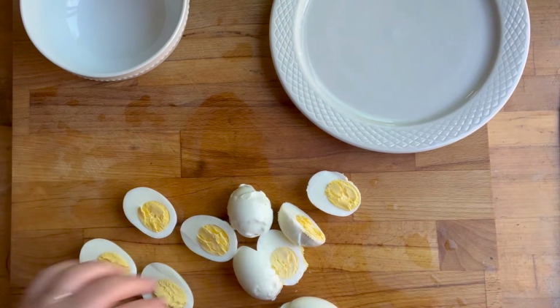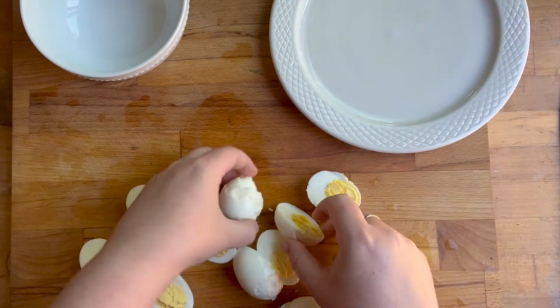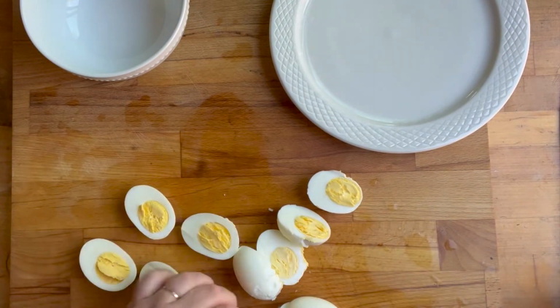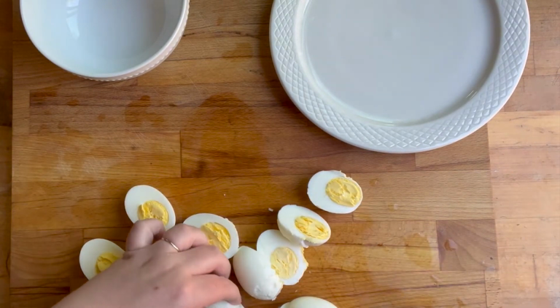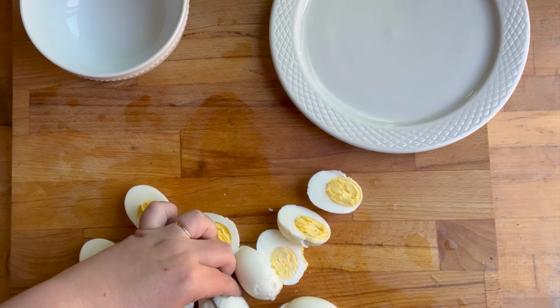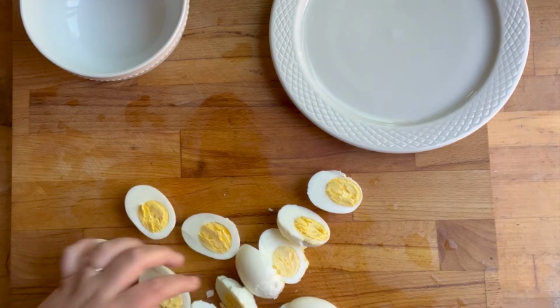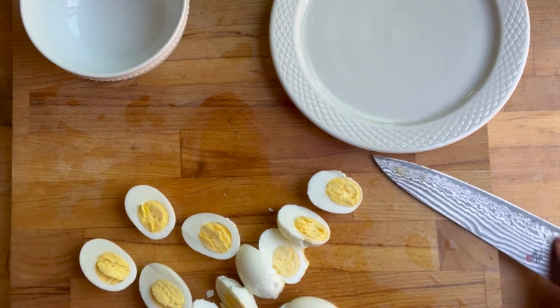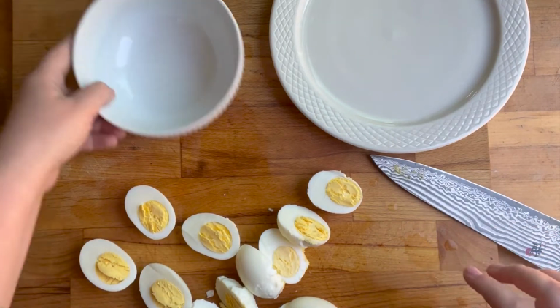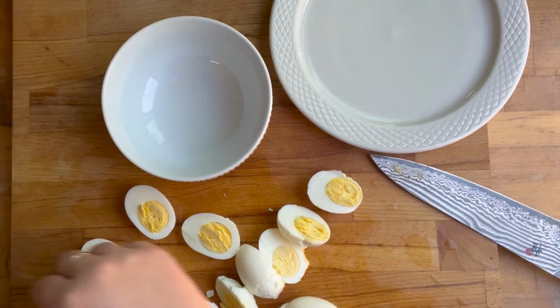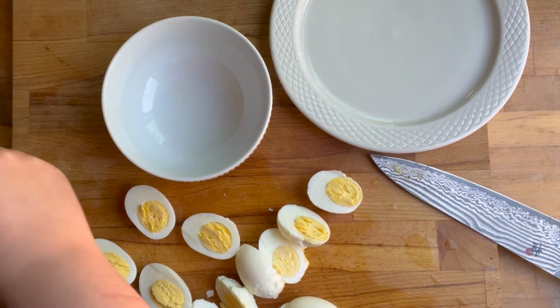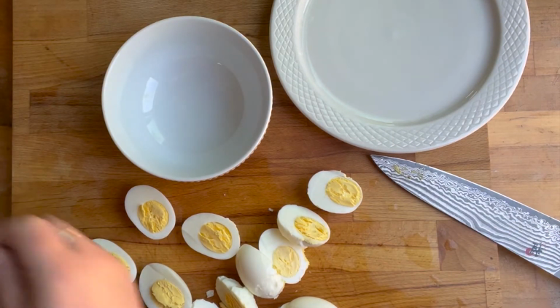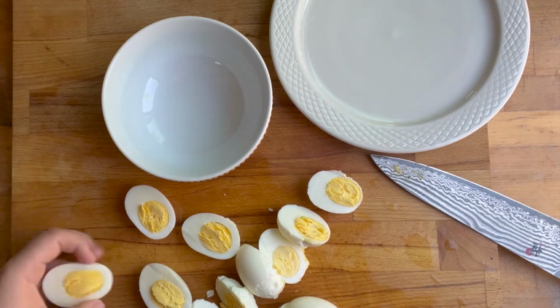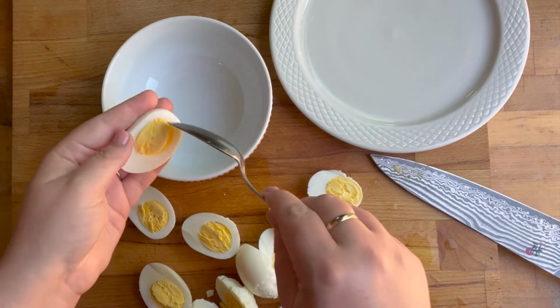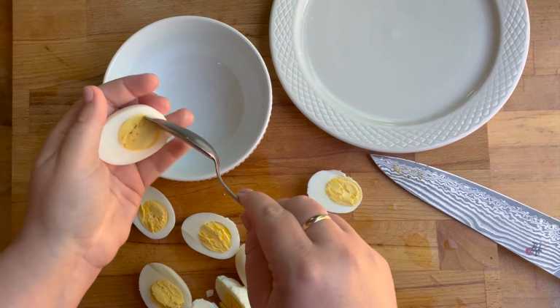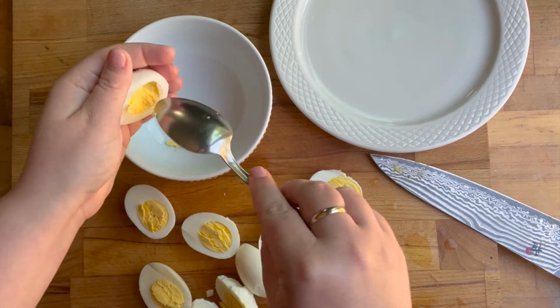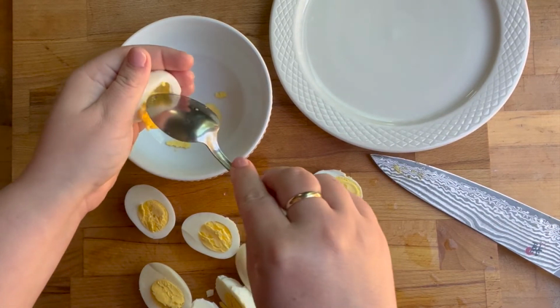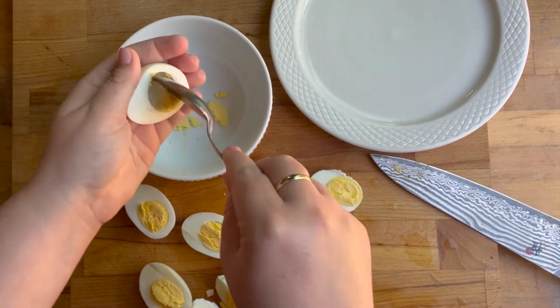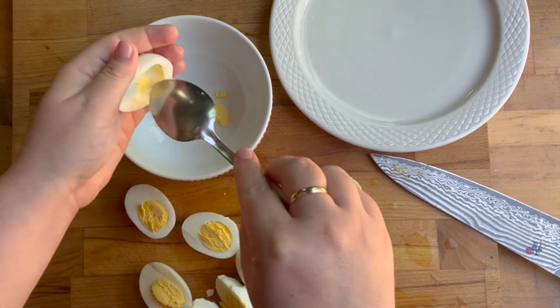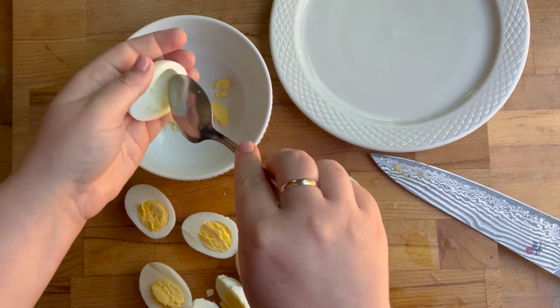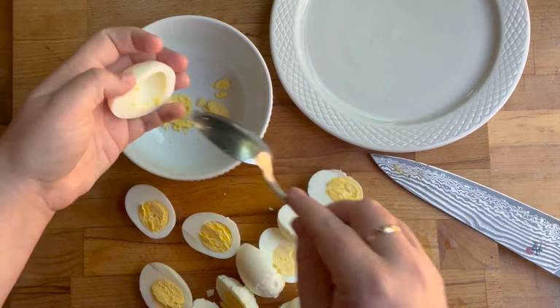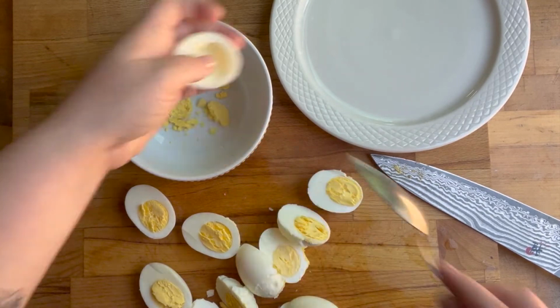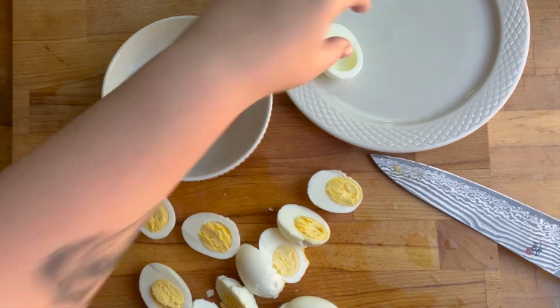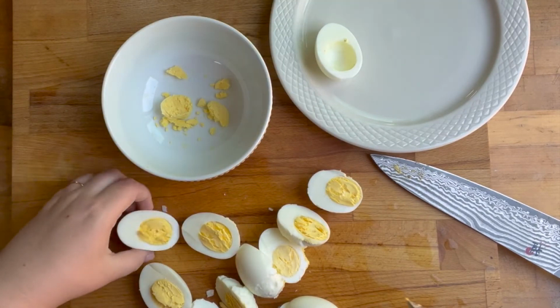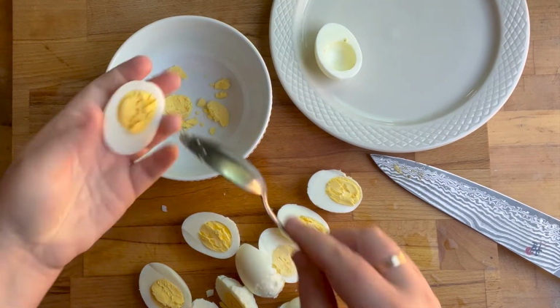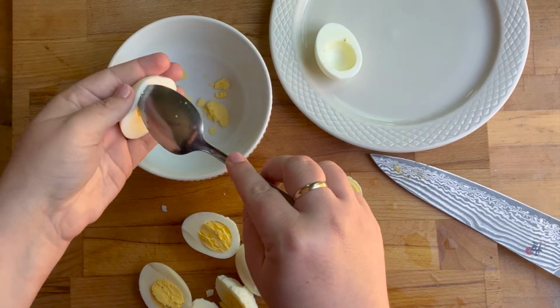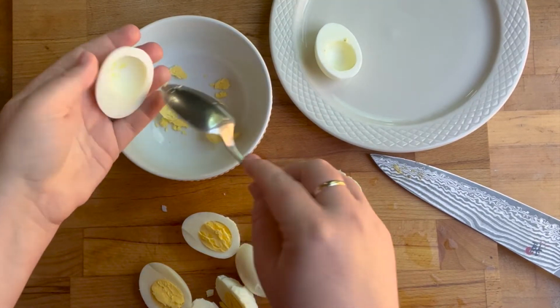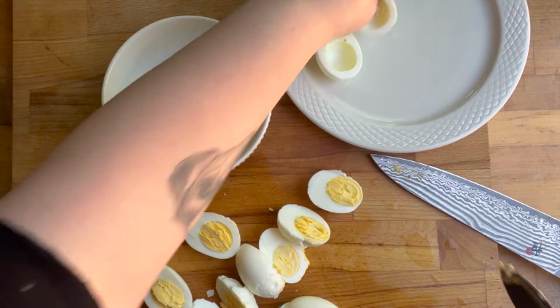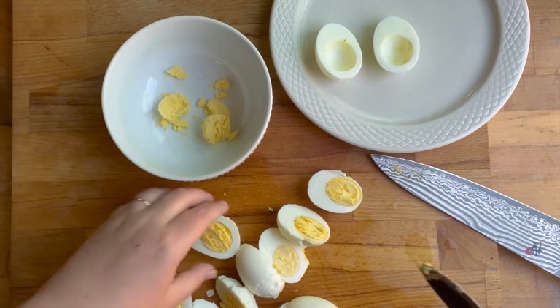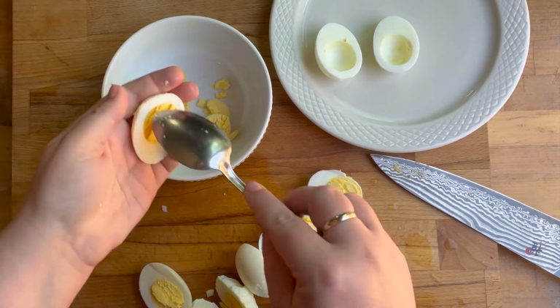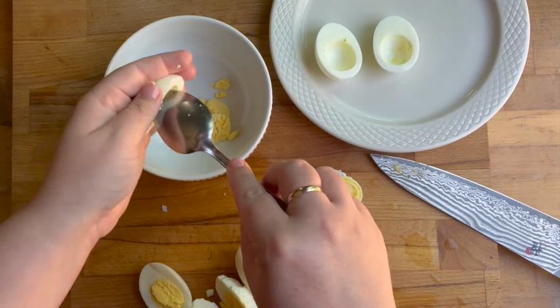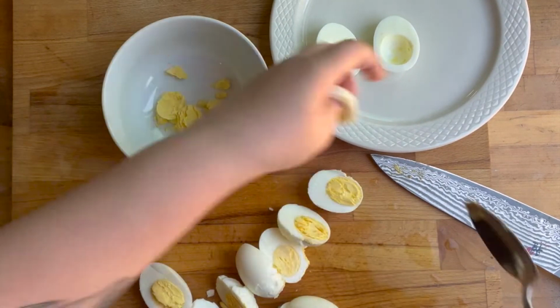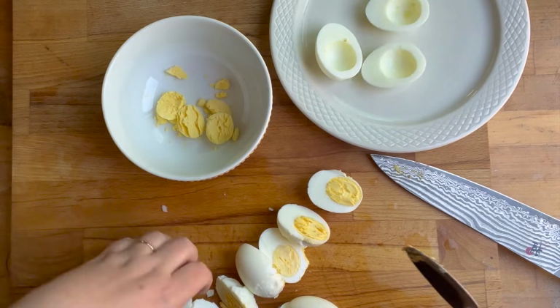That's how we said it in elementary school when we were talking about folding paper. Then I'm going to take my spoon and very gently scoop out the yolks — the whites go on a plate and the yolks go in a bowl.